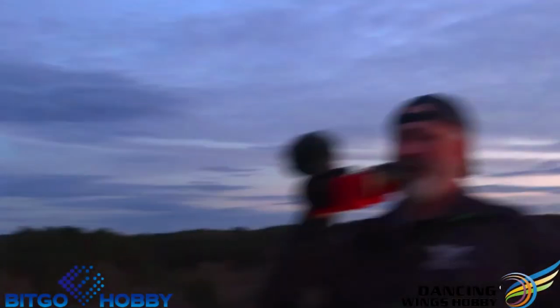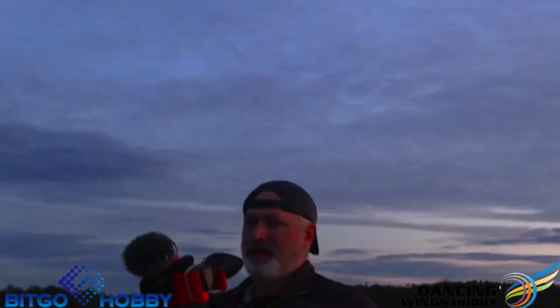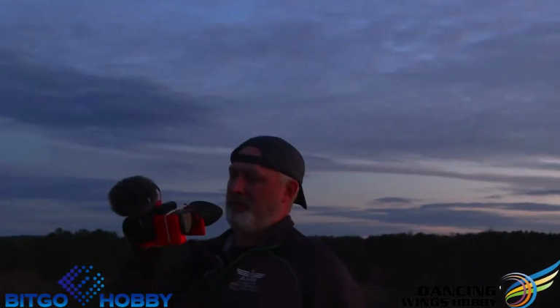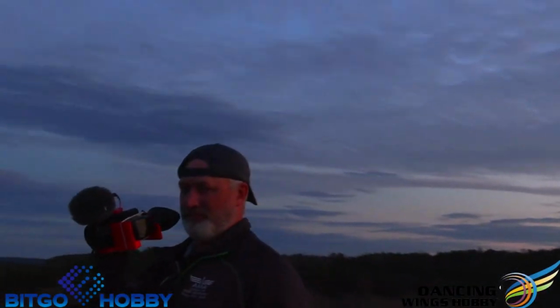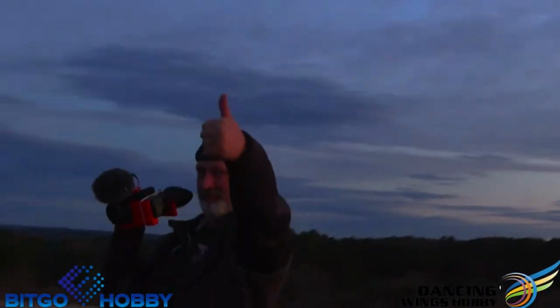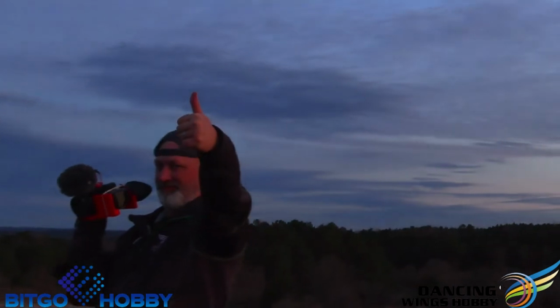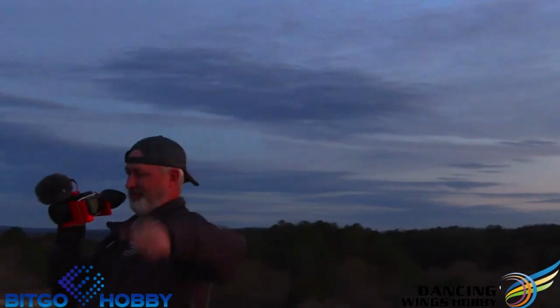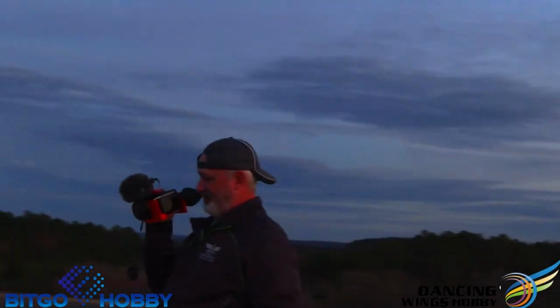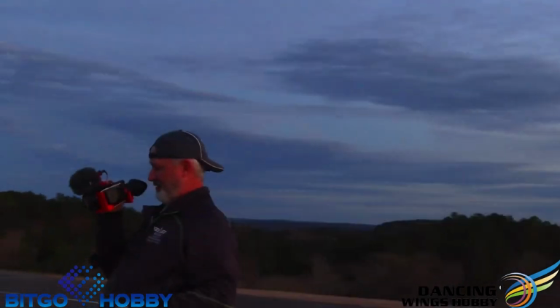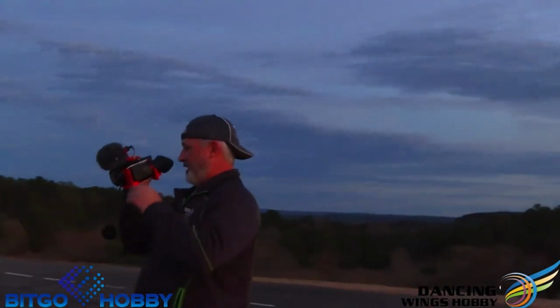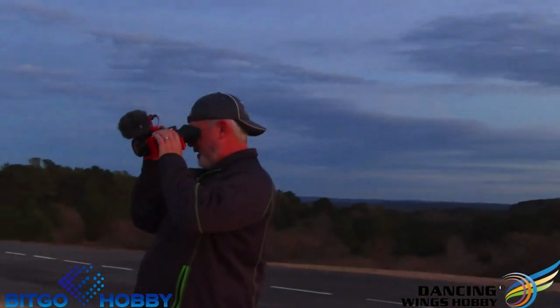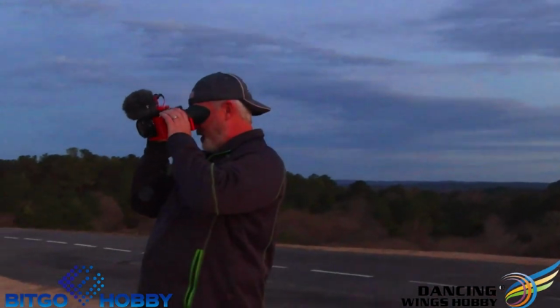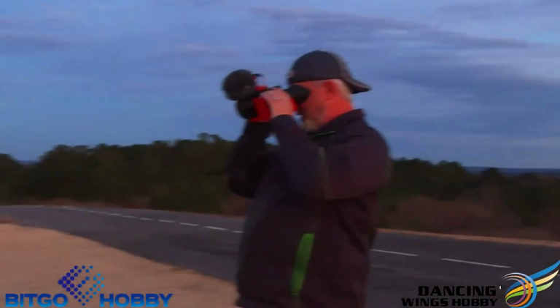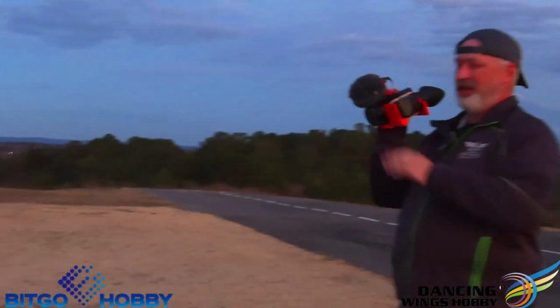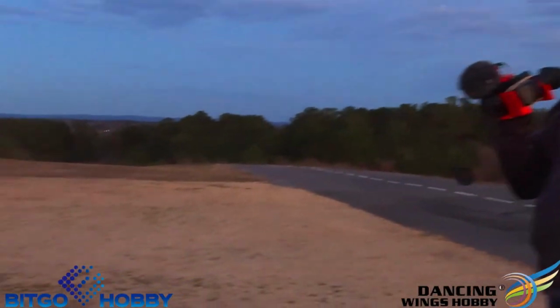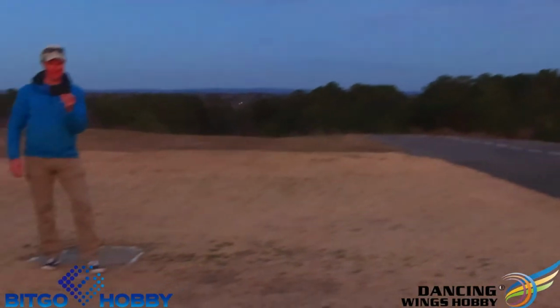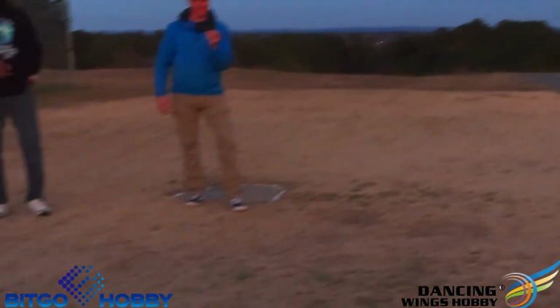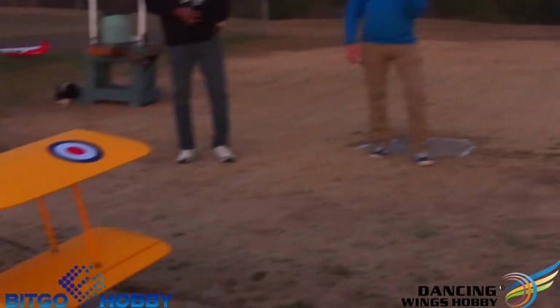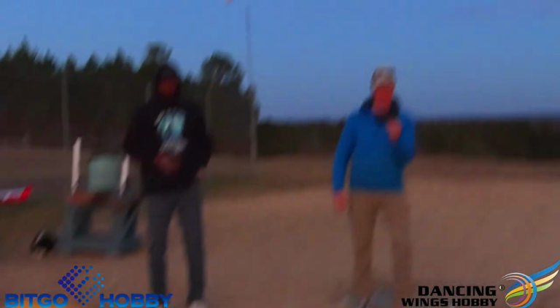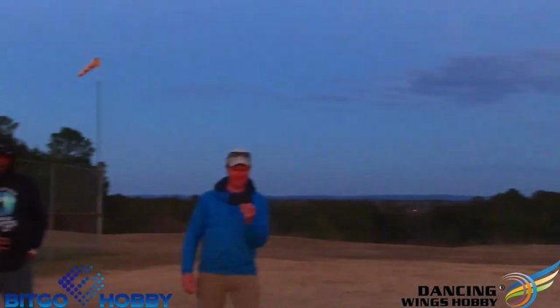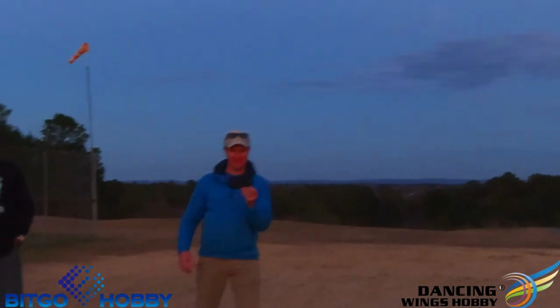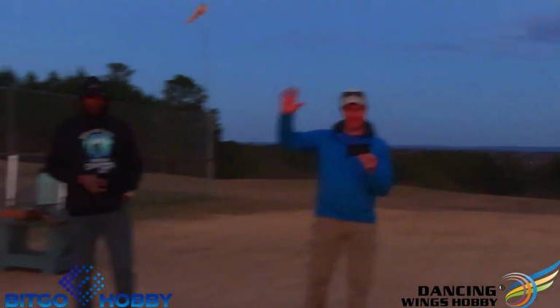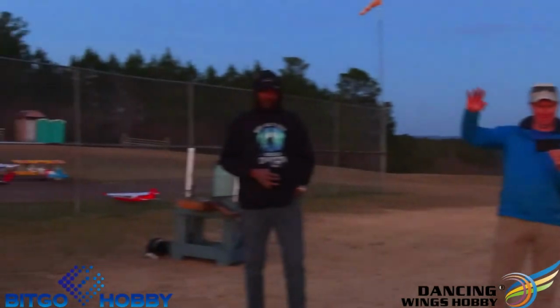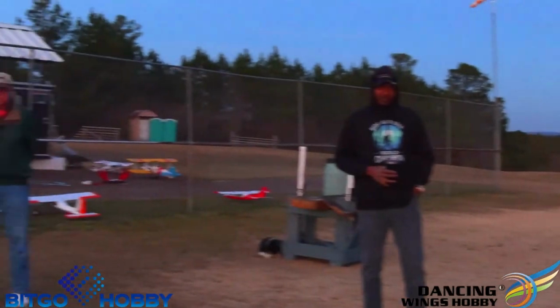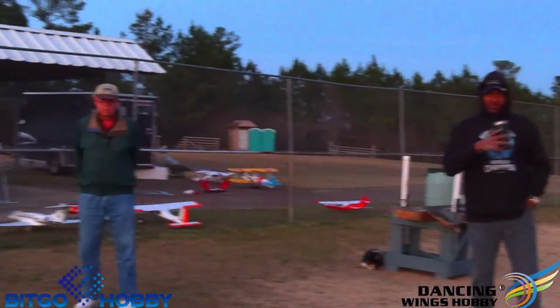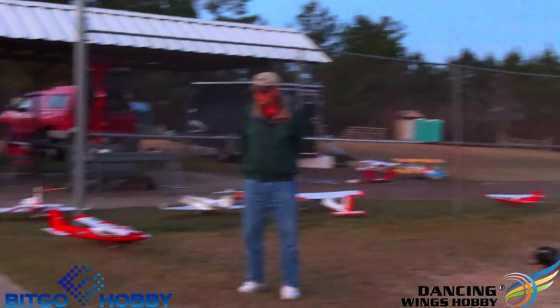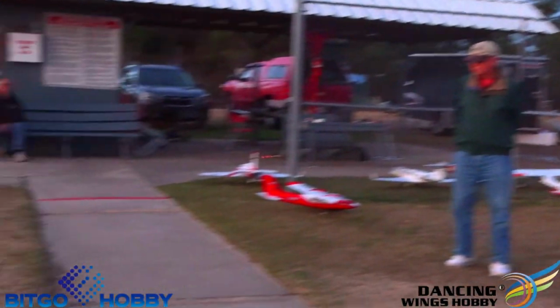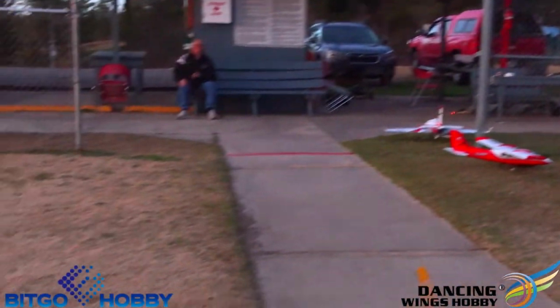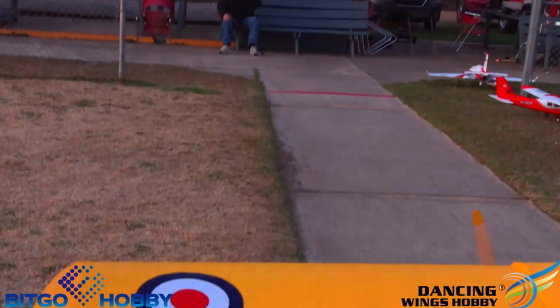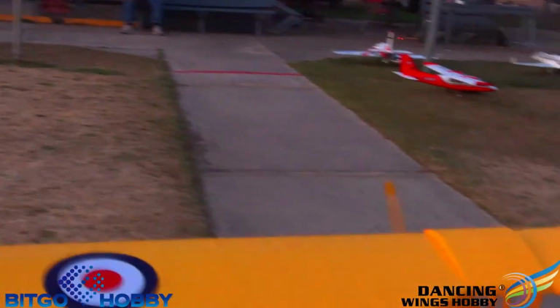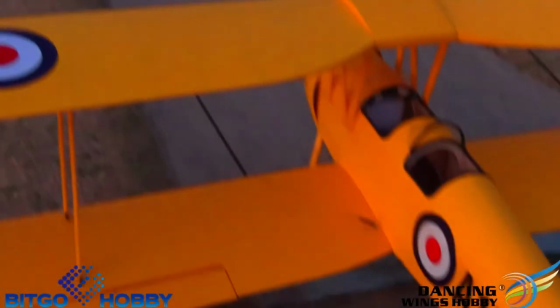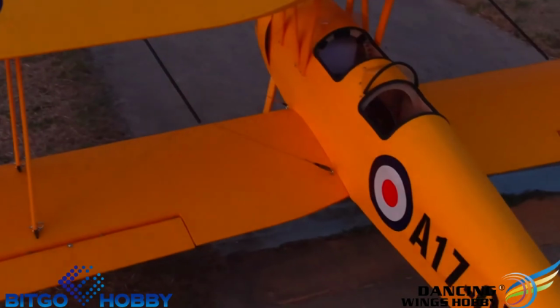Thanks to RC Air Marshall for helping on this trip — he's been helping with the backup camera. Thank you so much, check out RC Air Marshall. Thanks to Scott Settle and everybody here. Thanks so much. Tony over there too — getting it done.